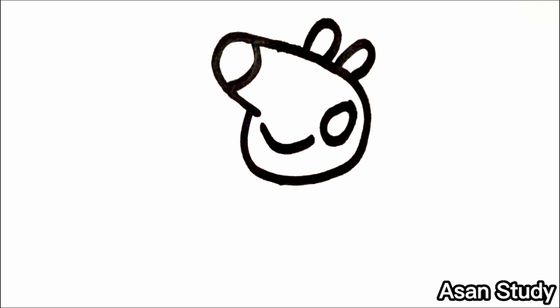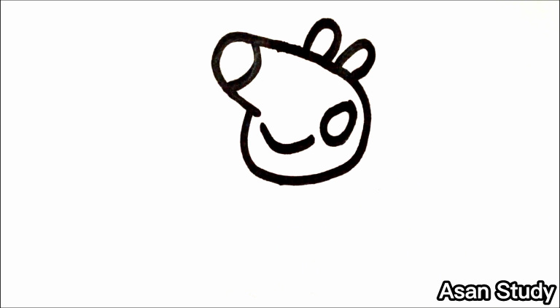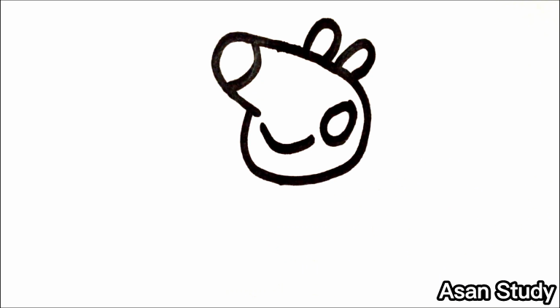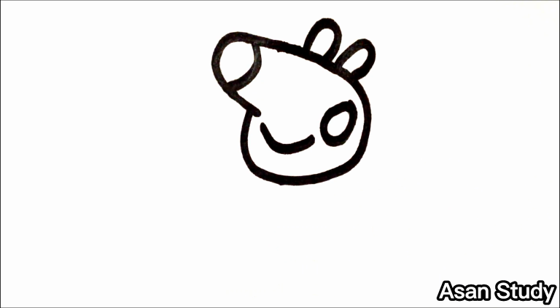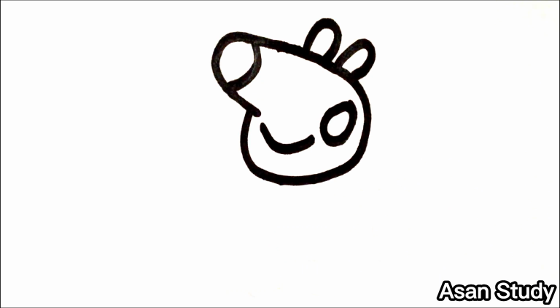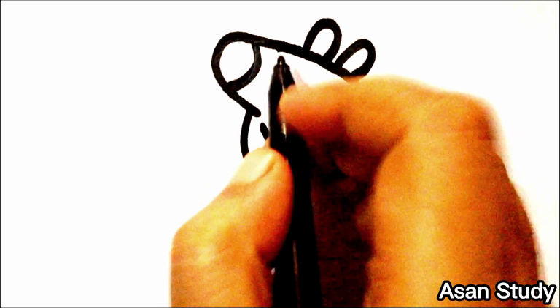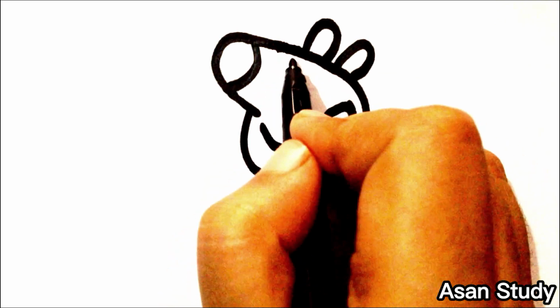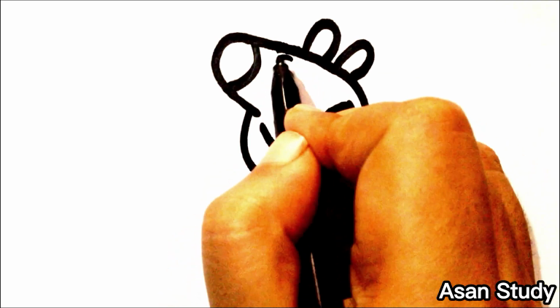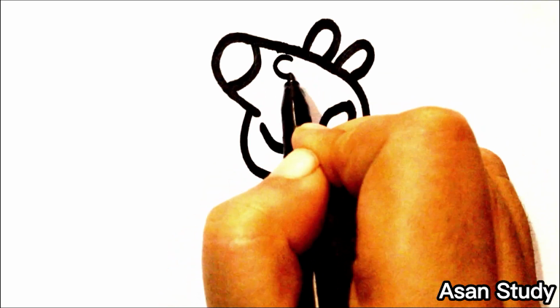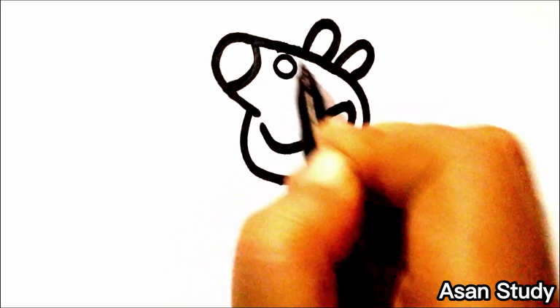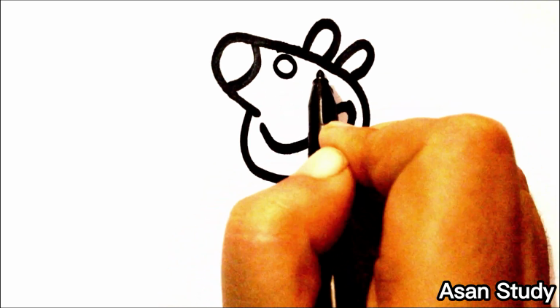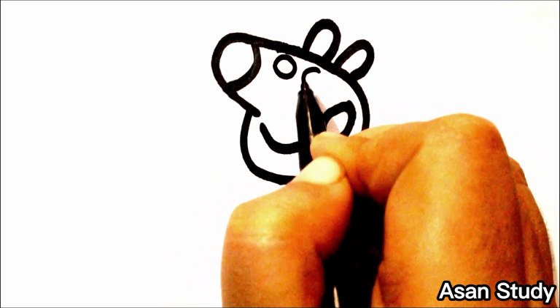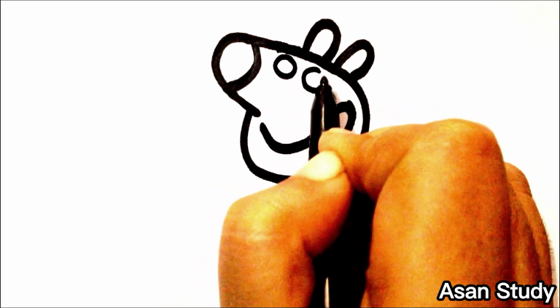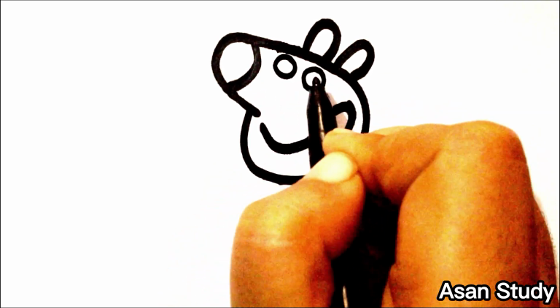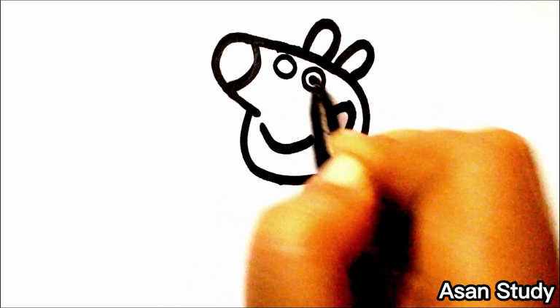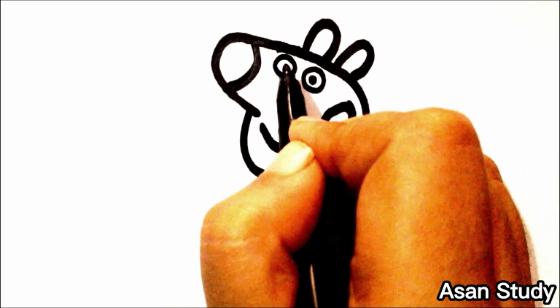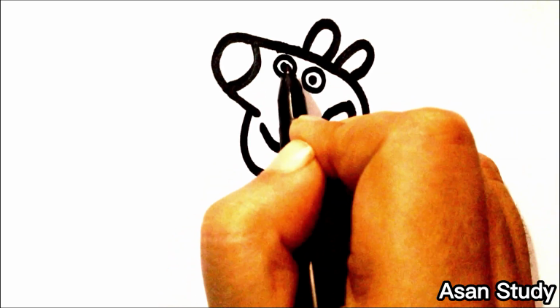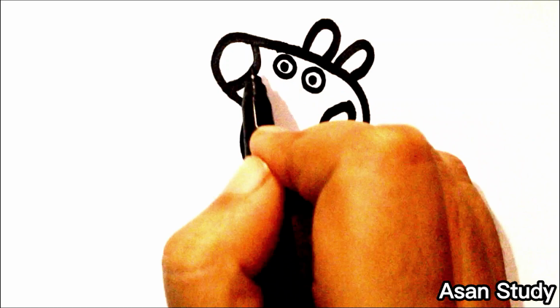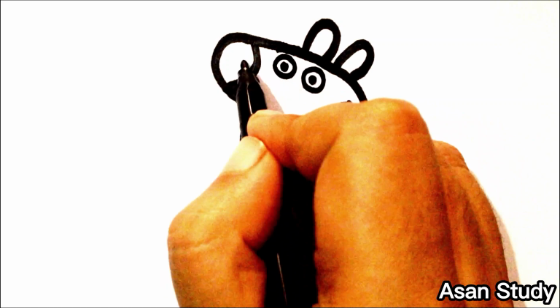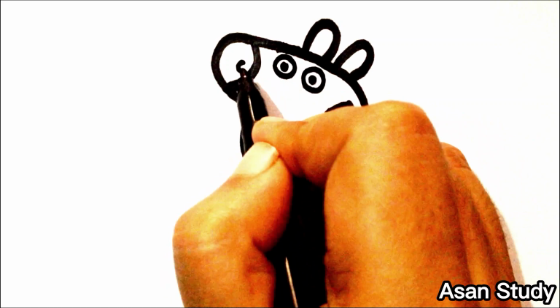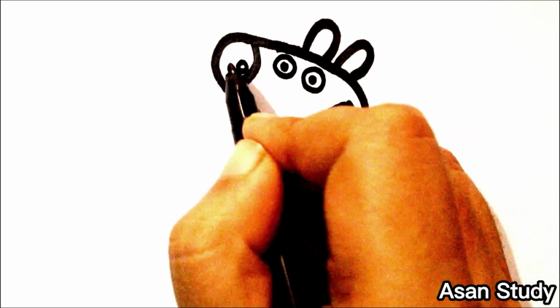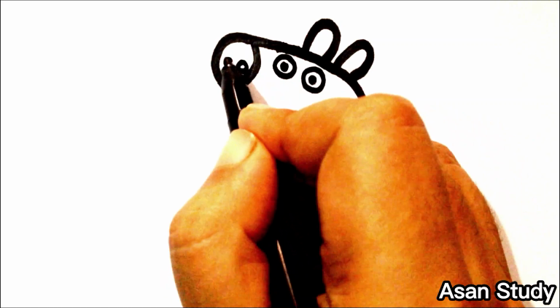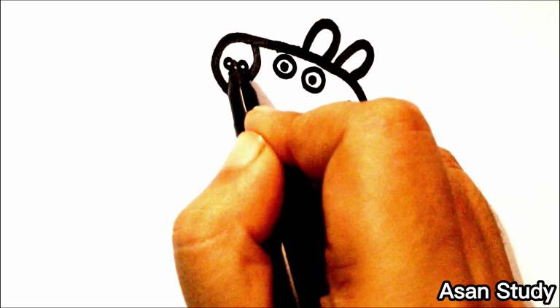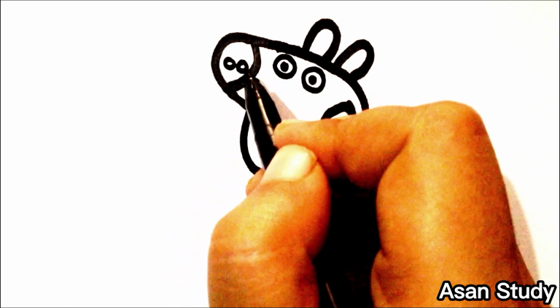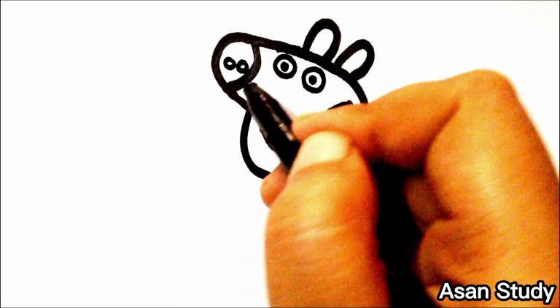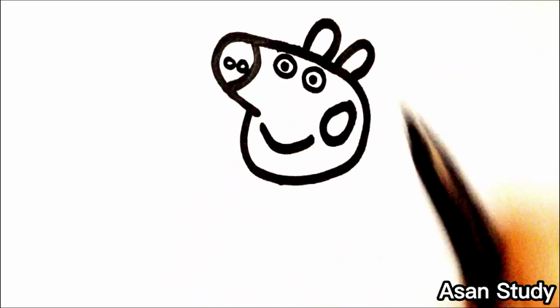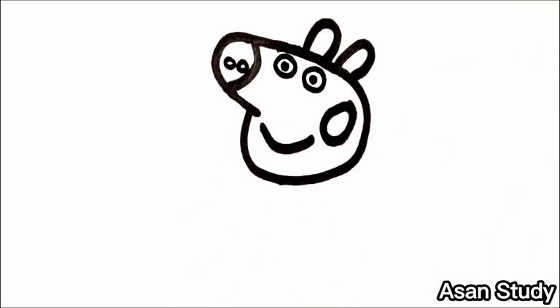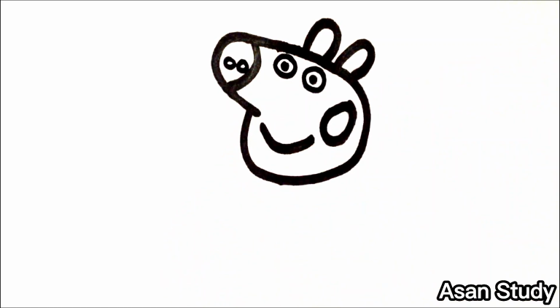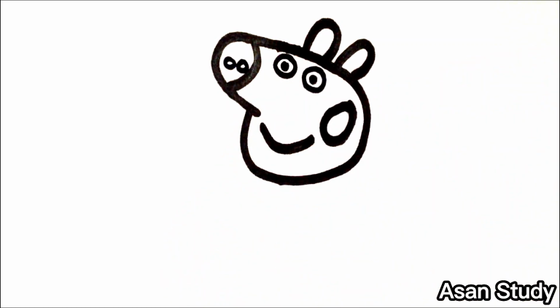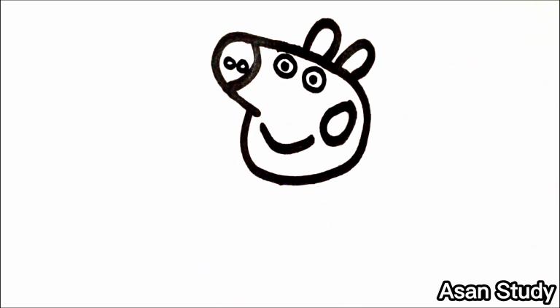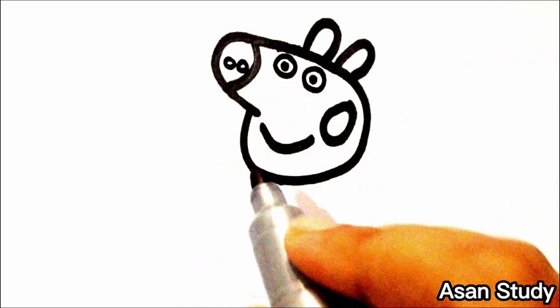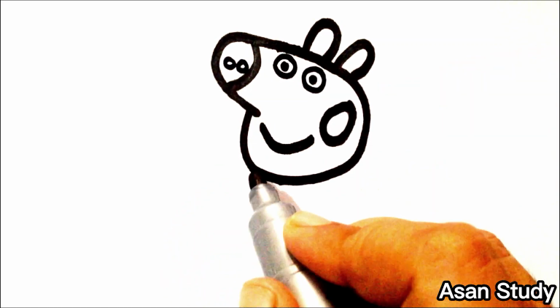Now we will draw its eyes and nose. Now we will draw its body.